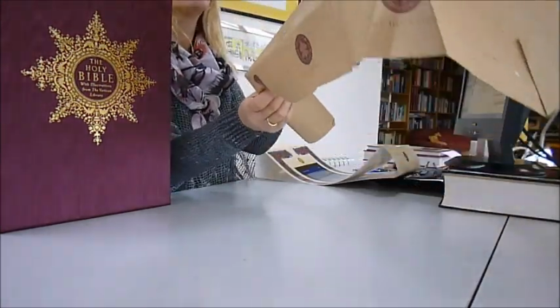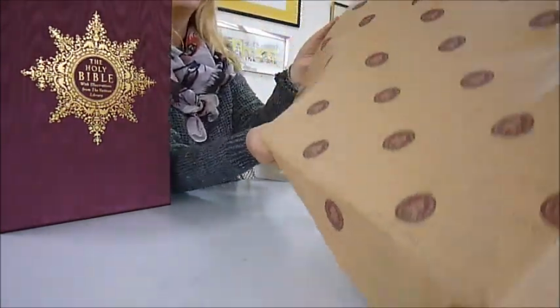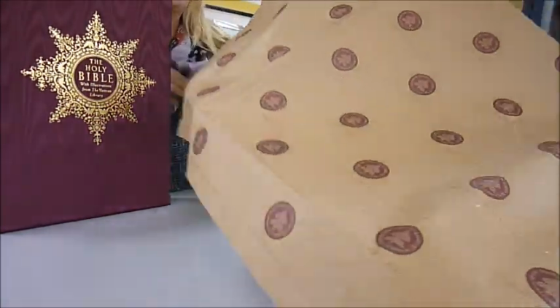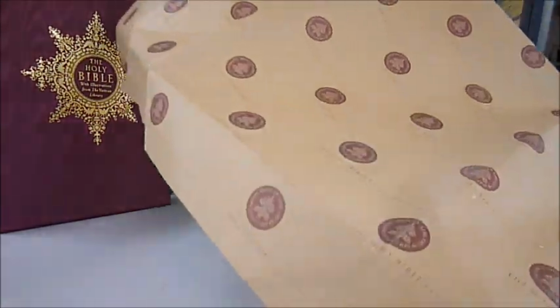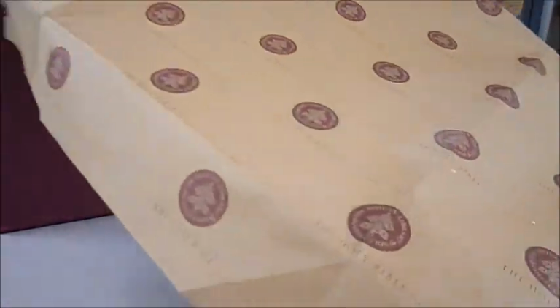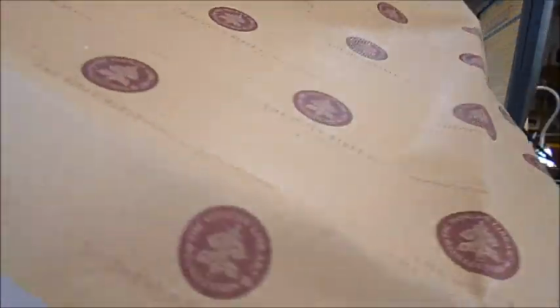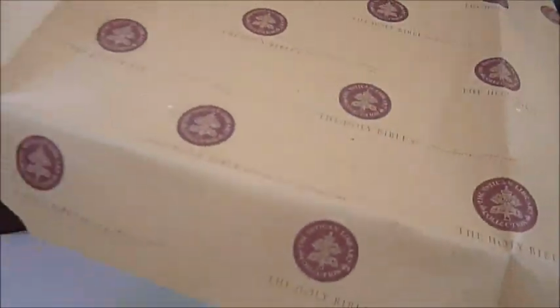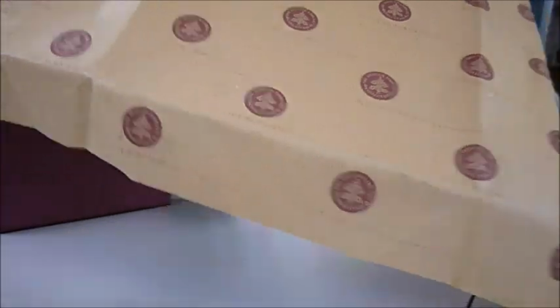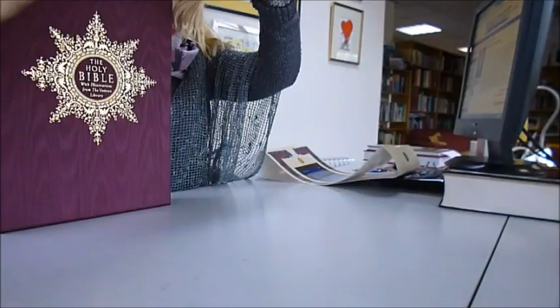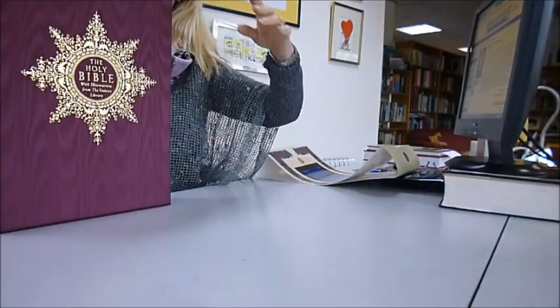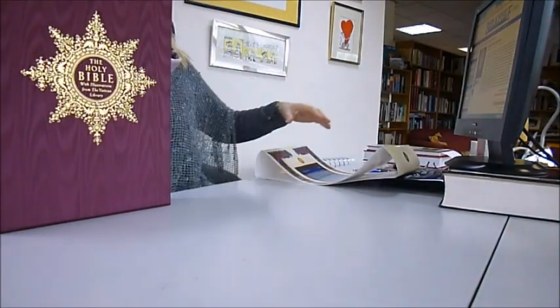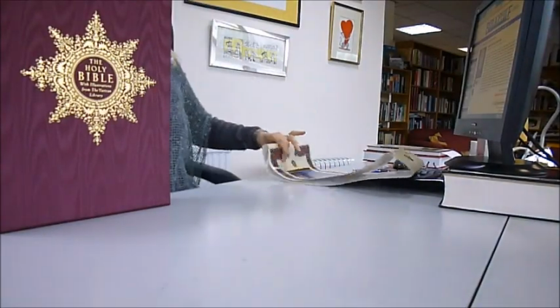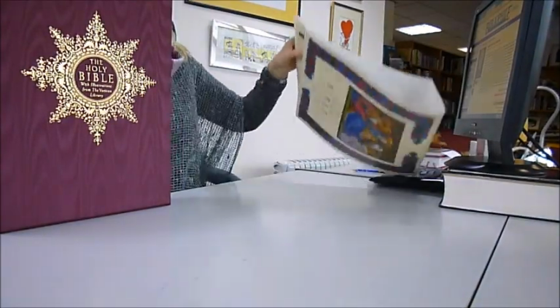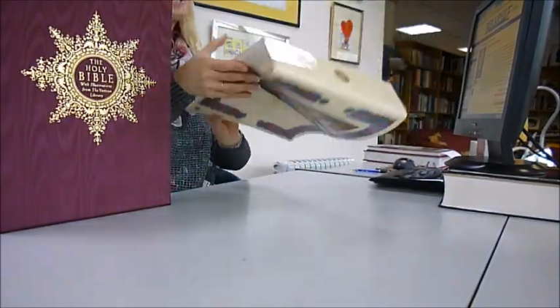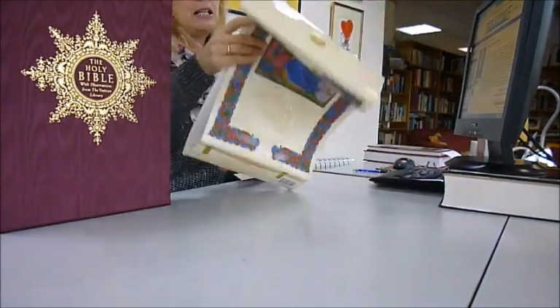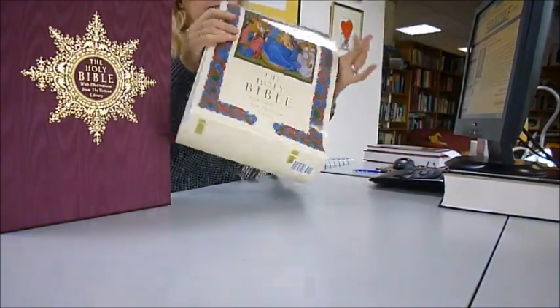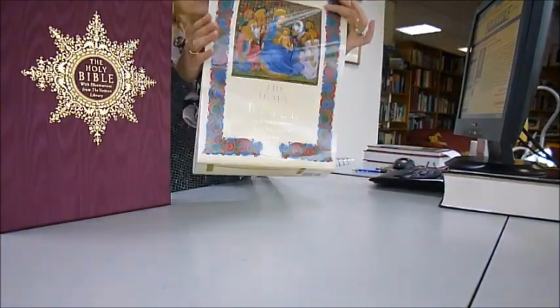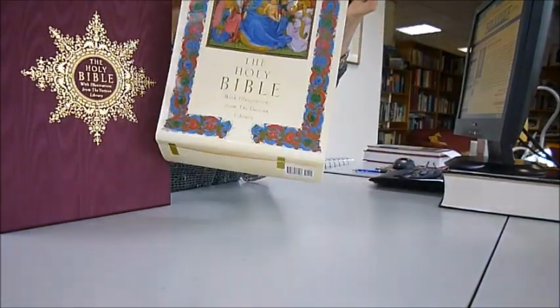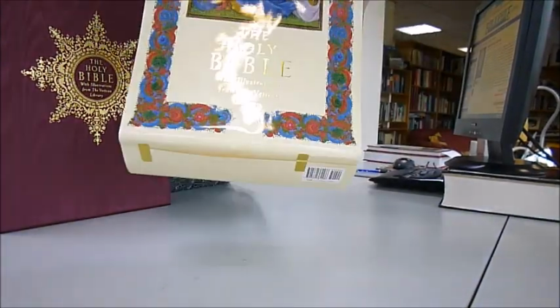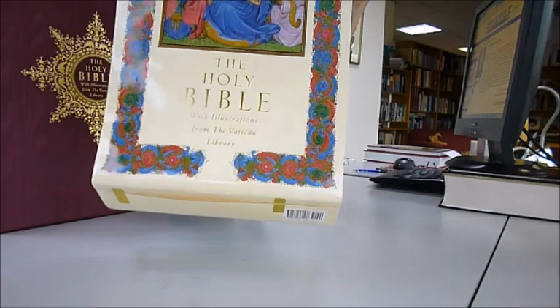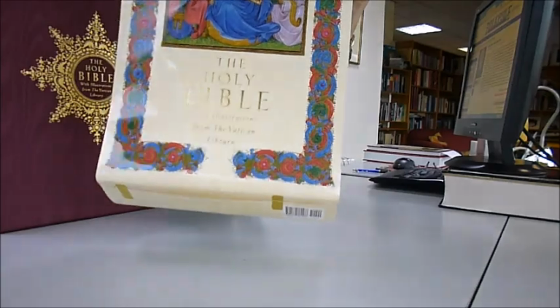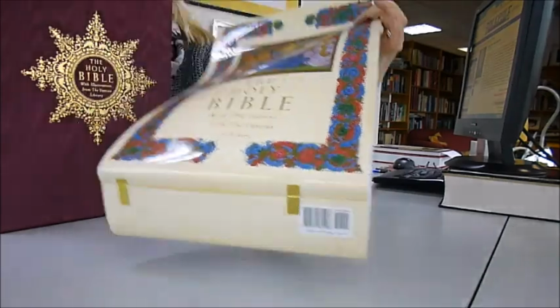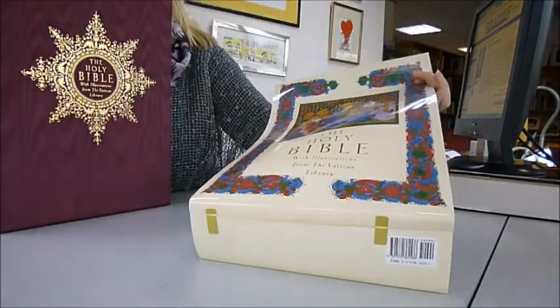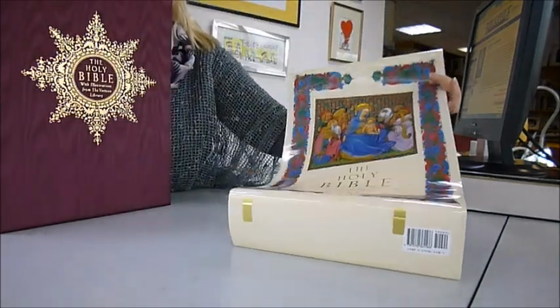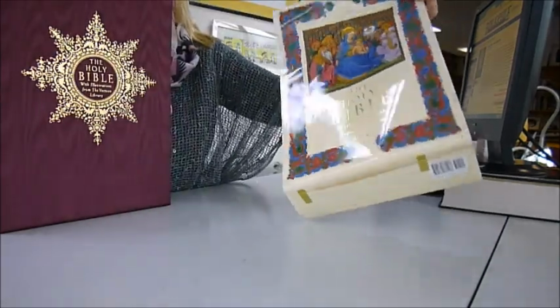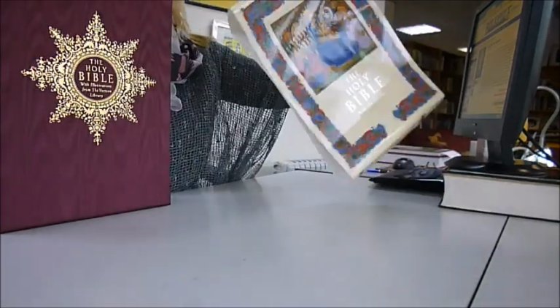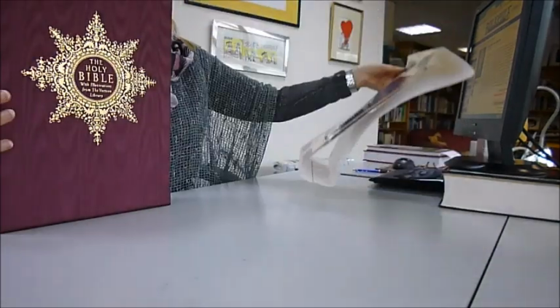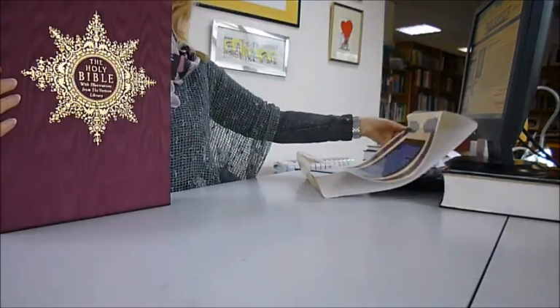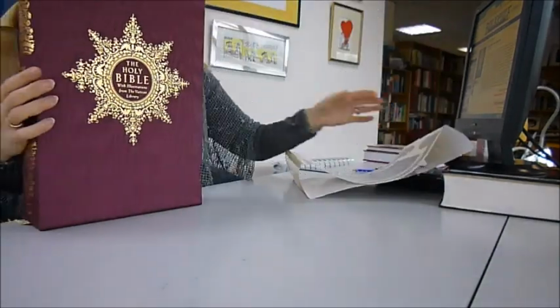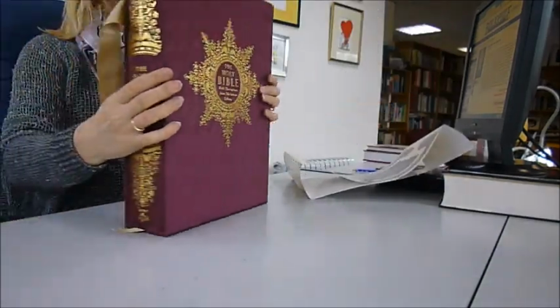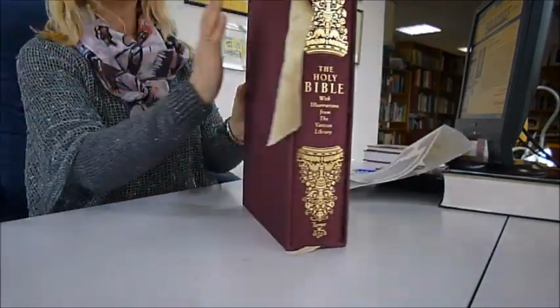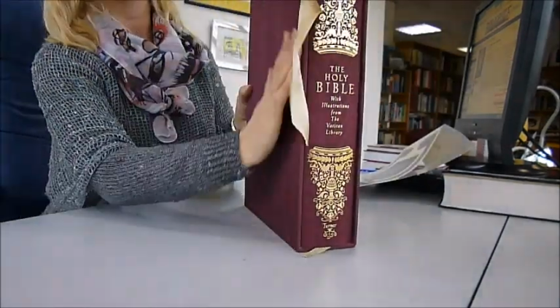You see the Holy Bible with illustrations from the Vatican. It comes with a little sleeve like this, and that presents some of the amazing illuminations inside.